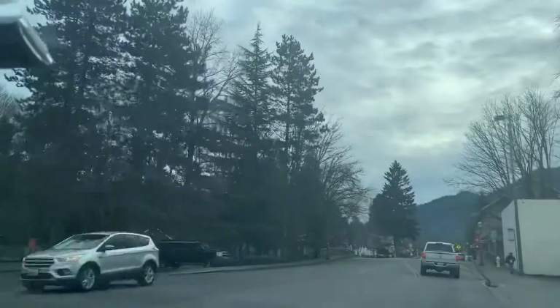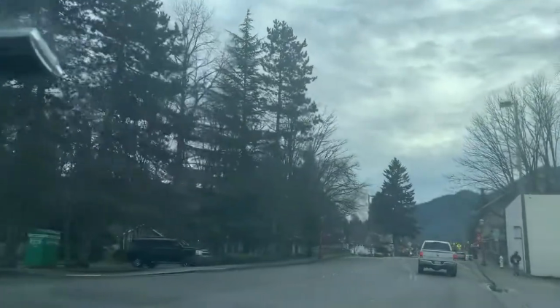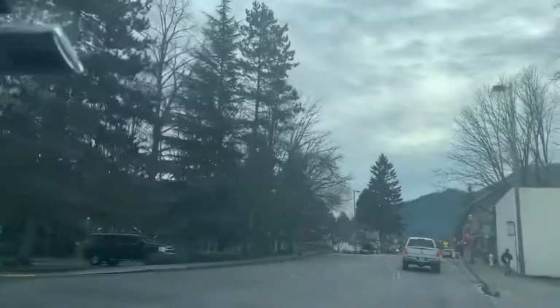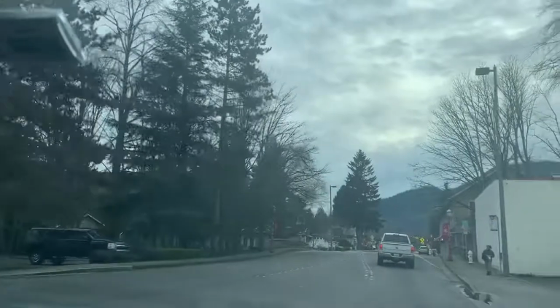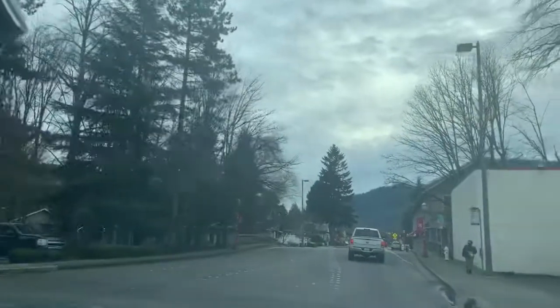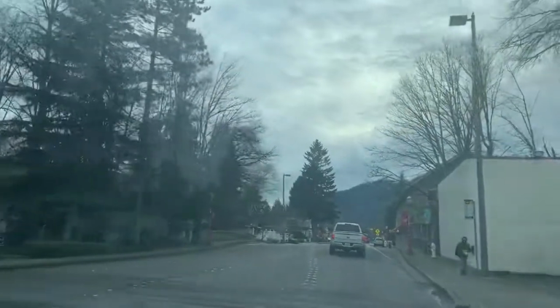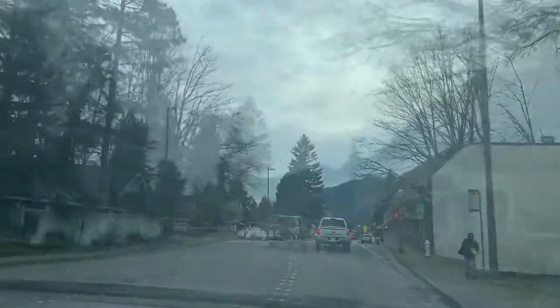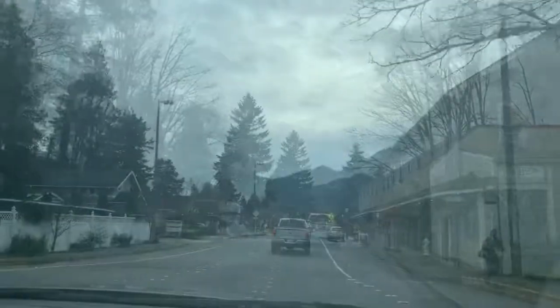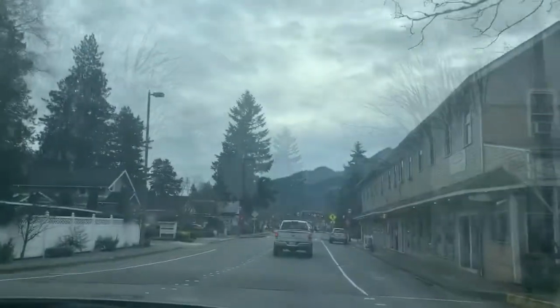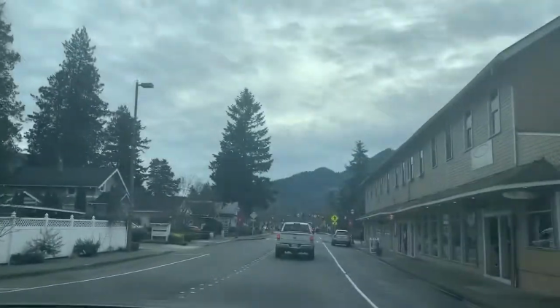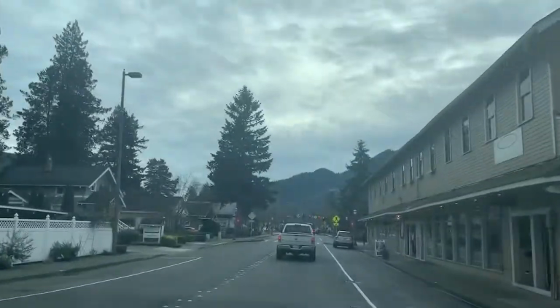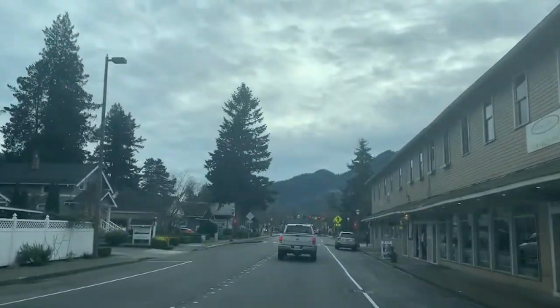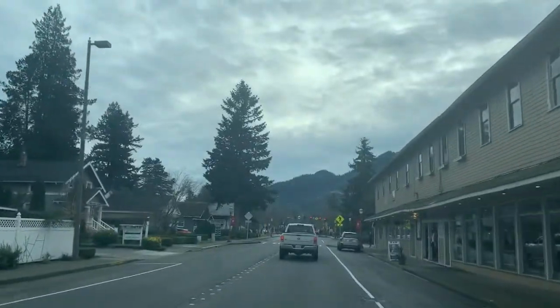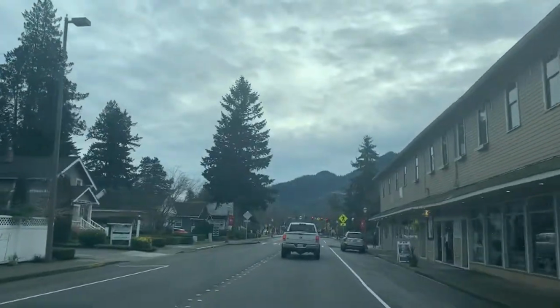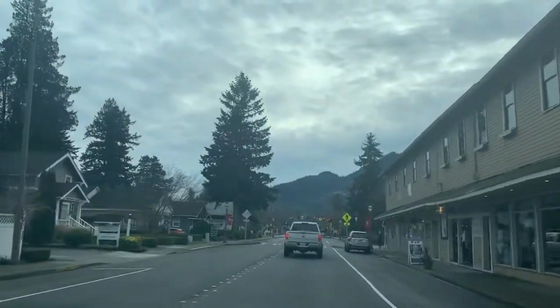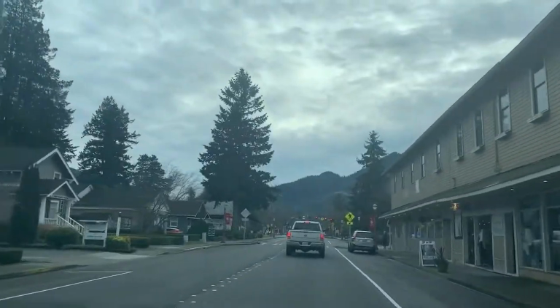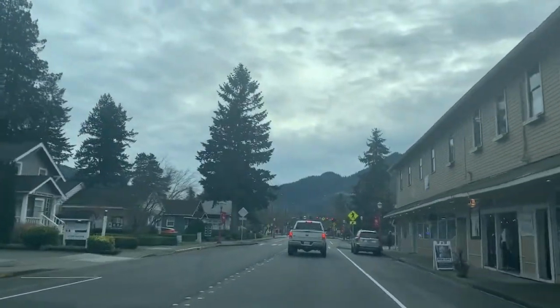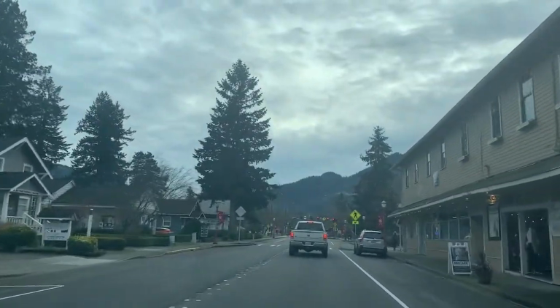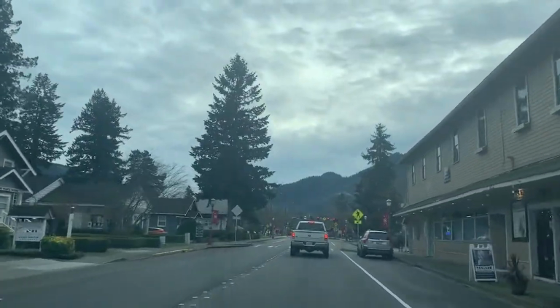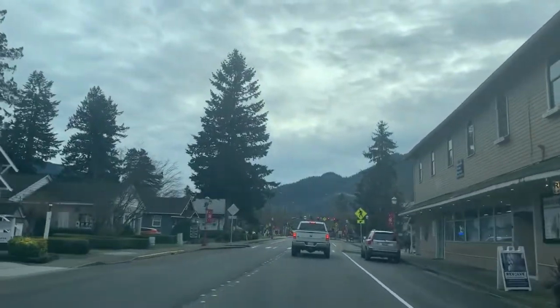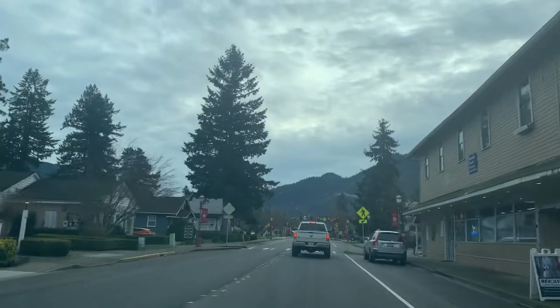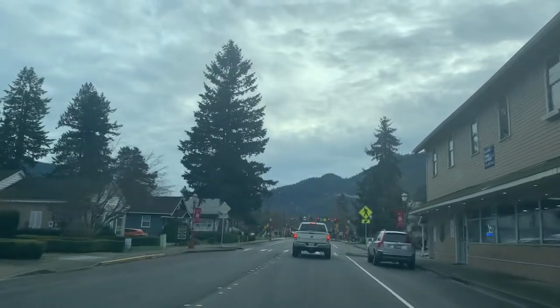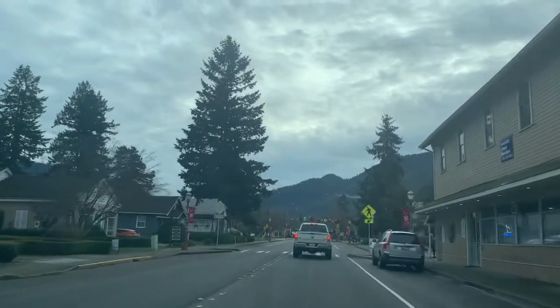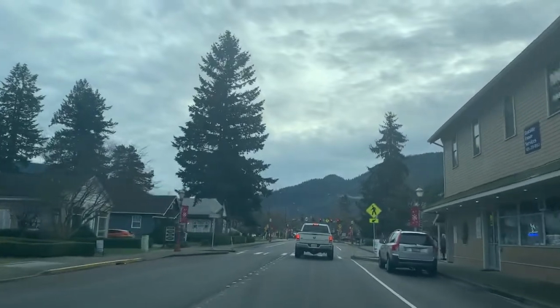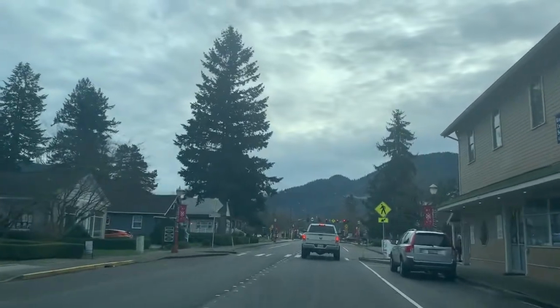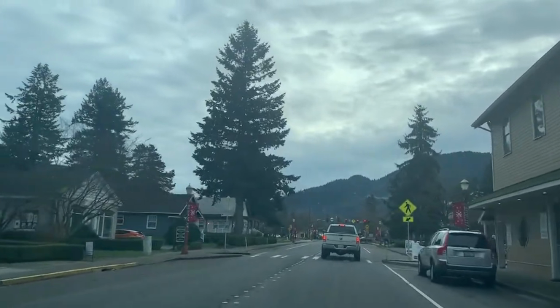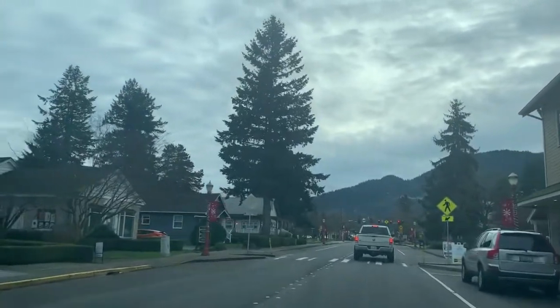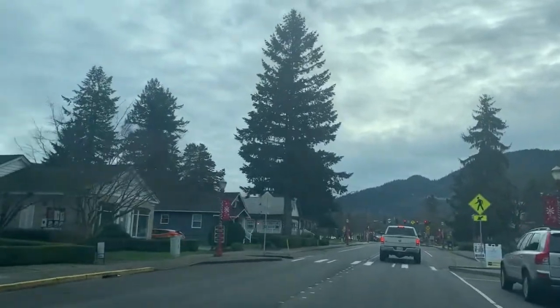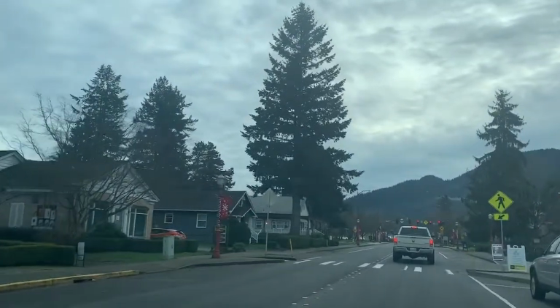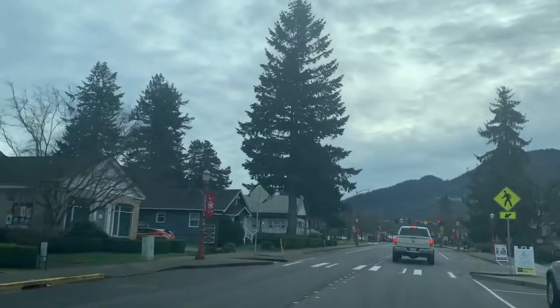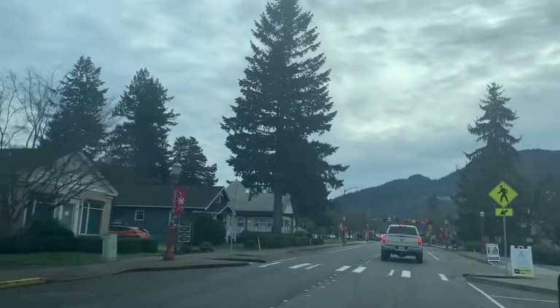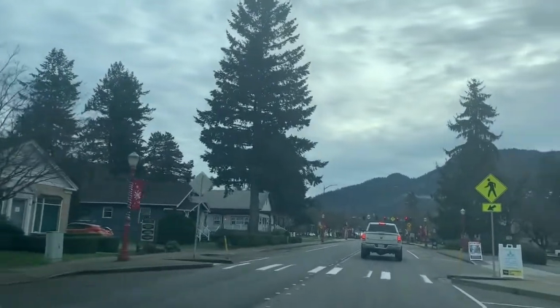Even with all the new developments in Issaquah, its downtown has maintained a small town charm. It's our first time here today and we enjoy what we see.